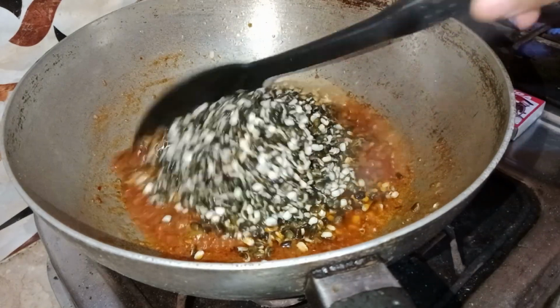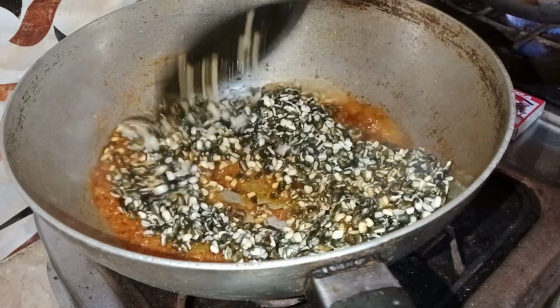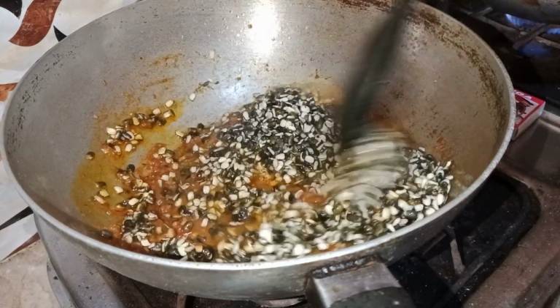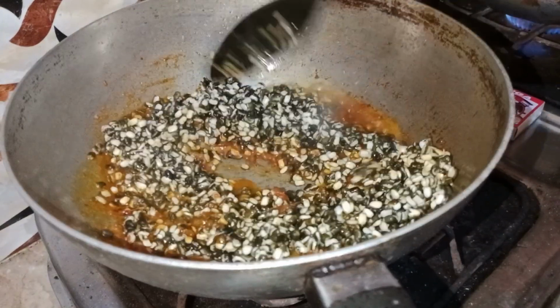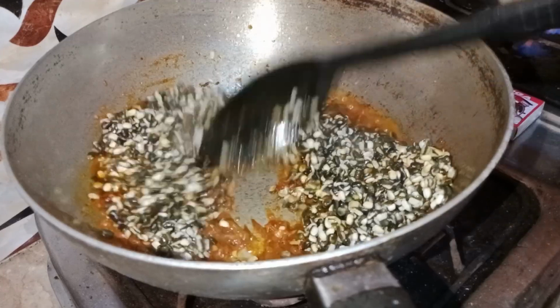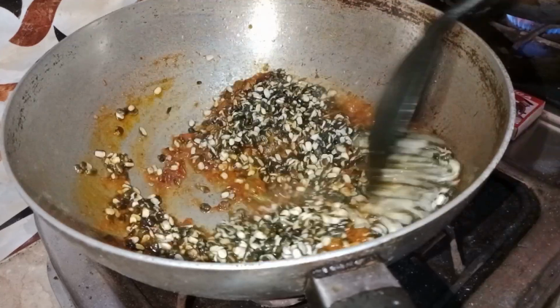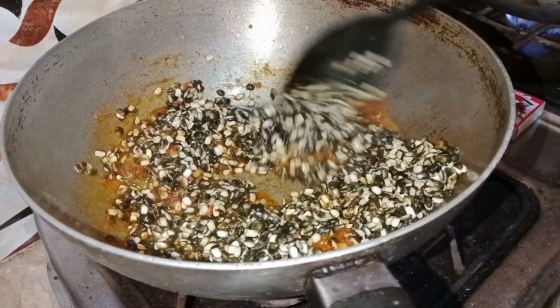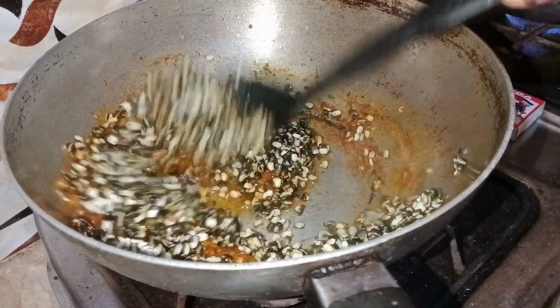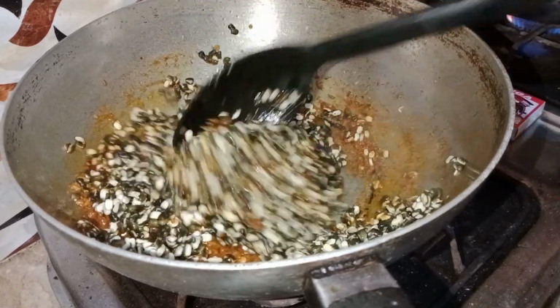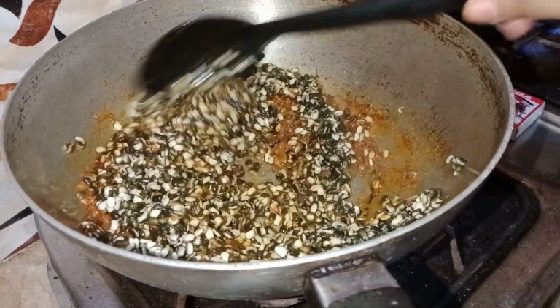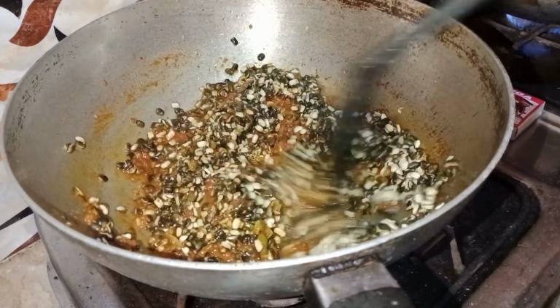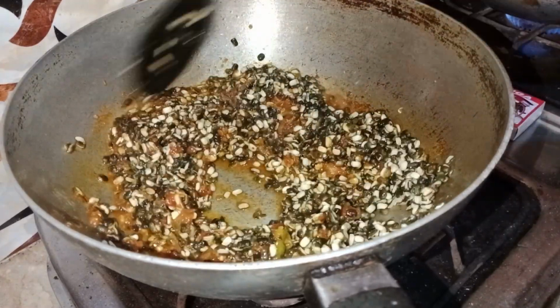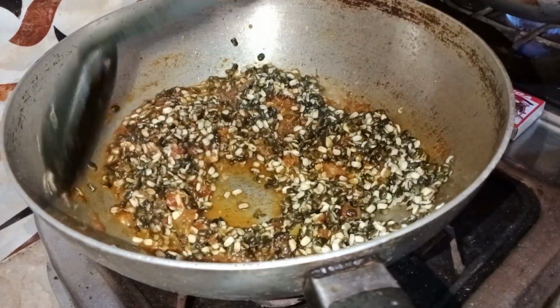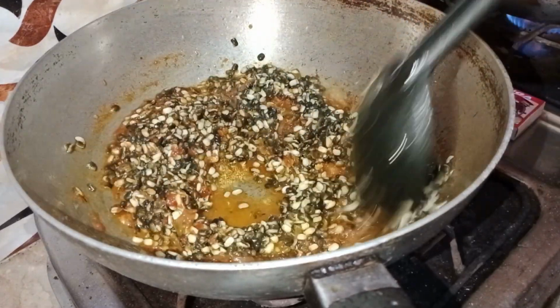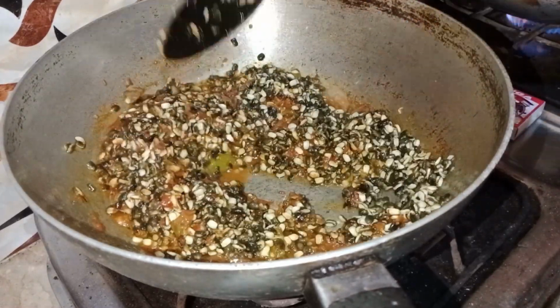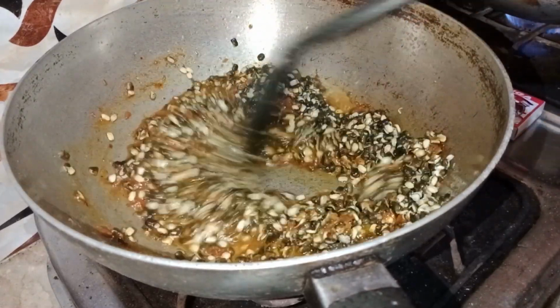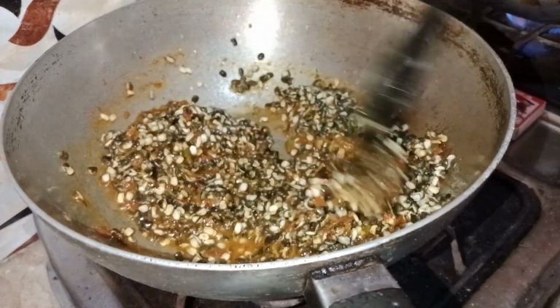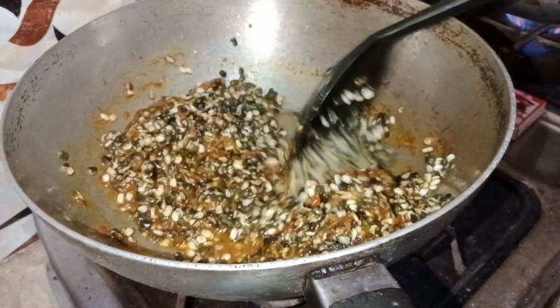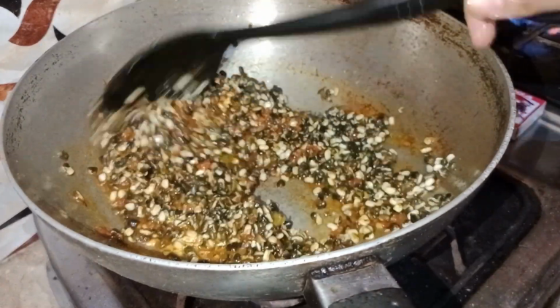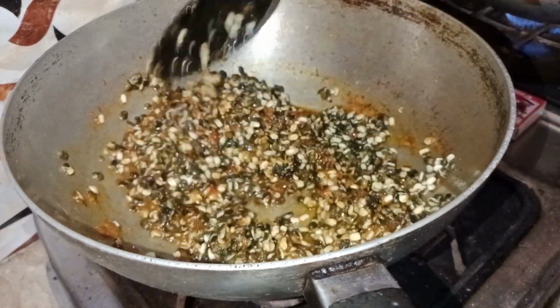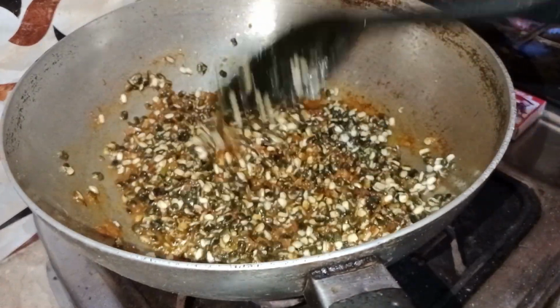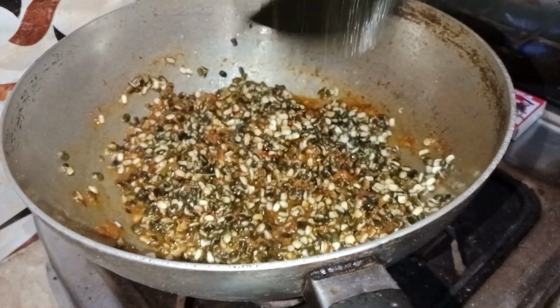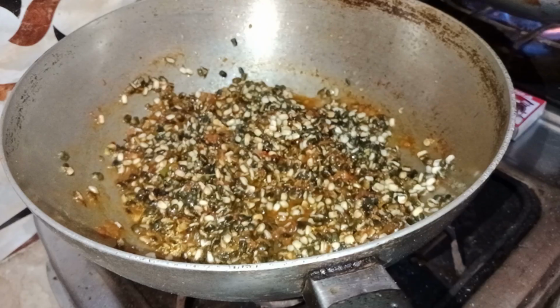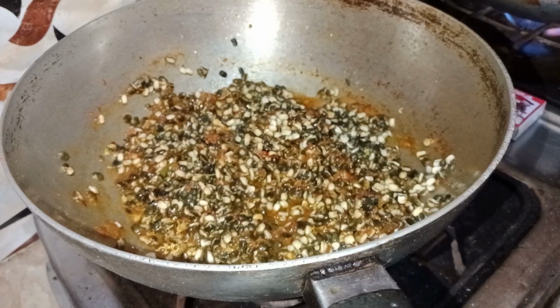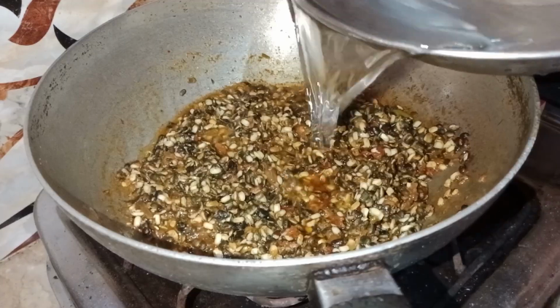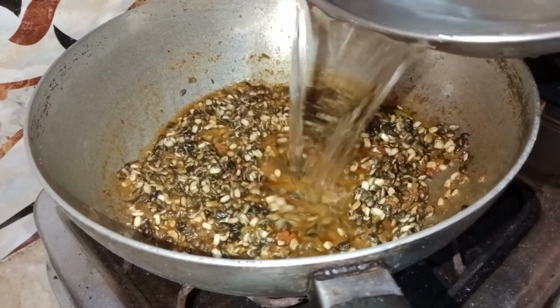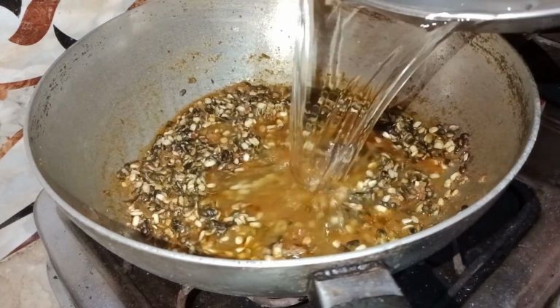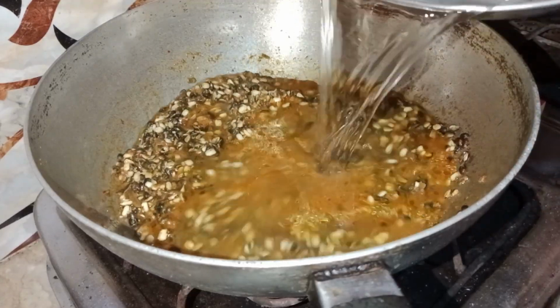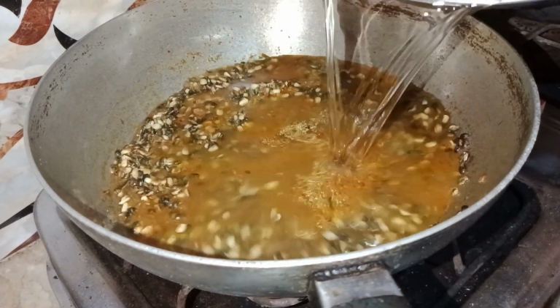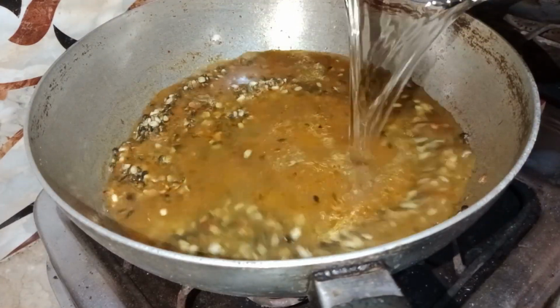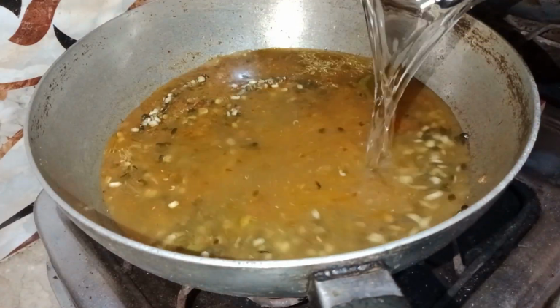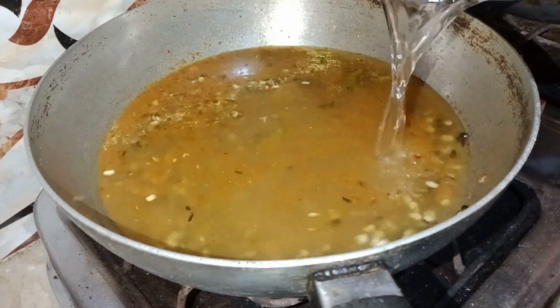I will boil it in the water. Then I will add 2 glasses of water.